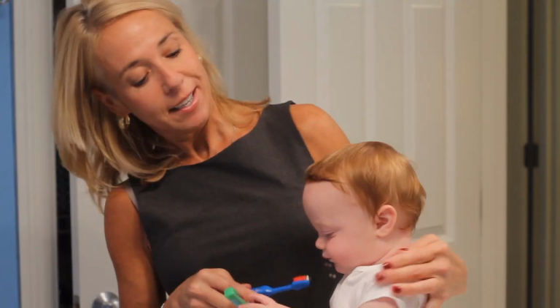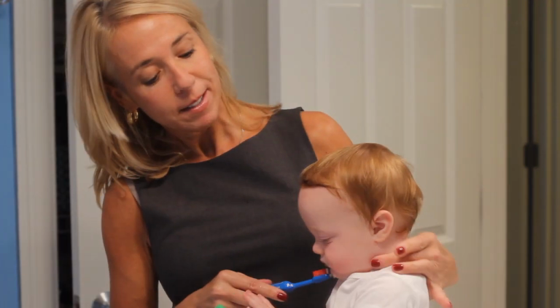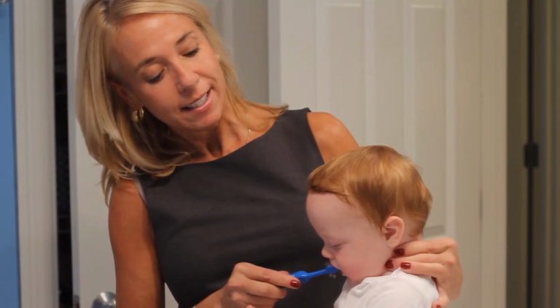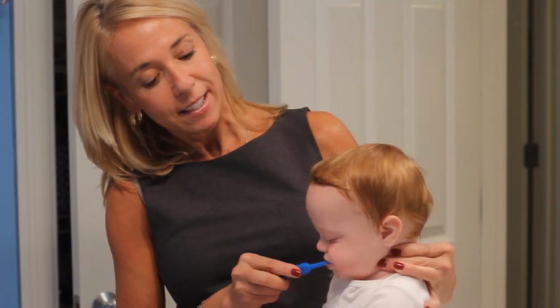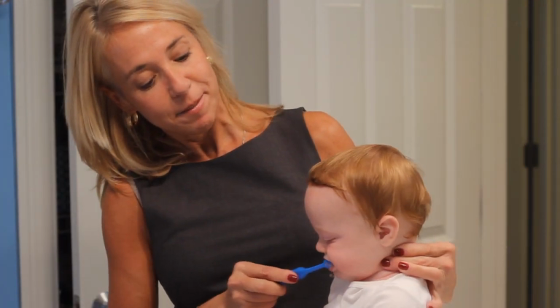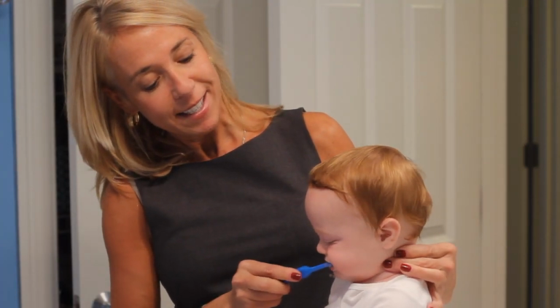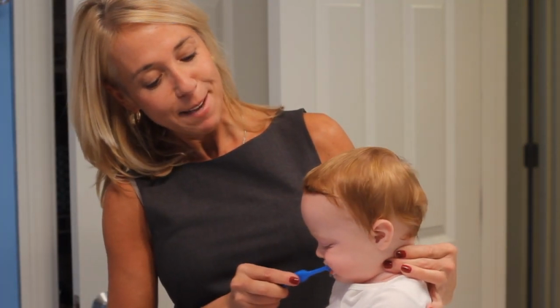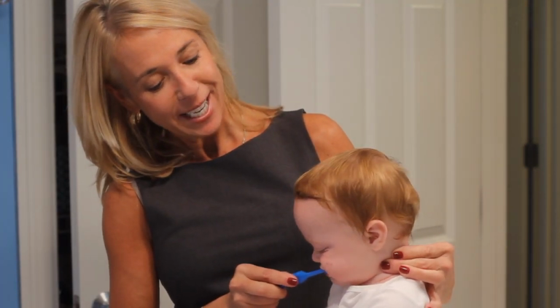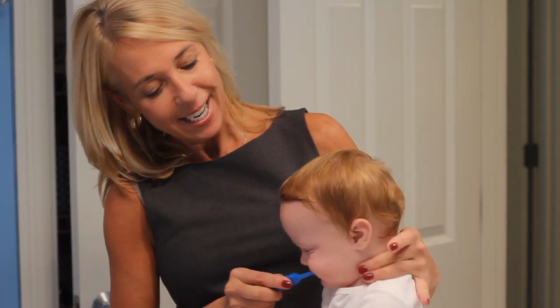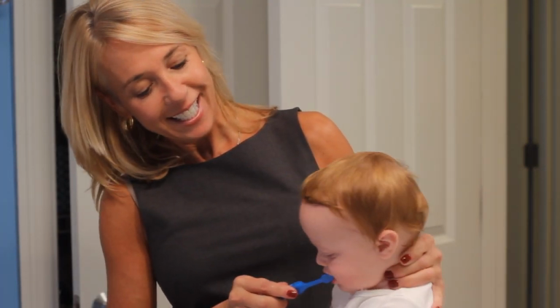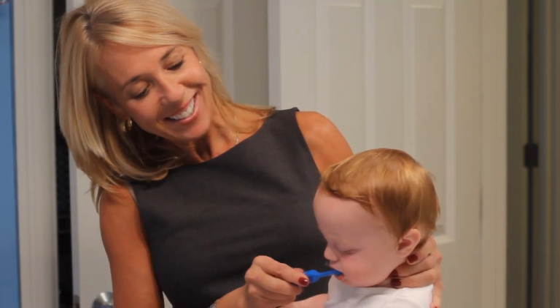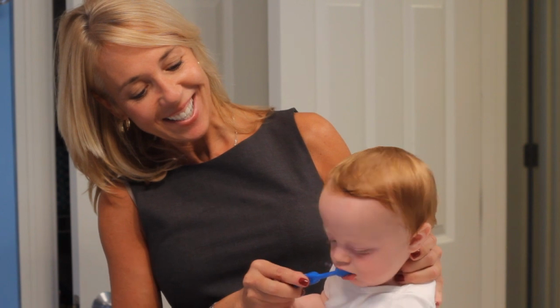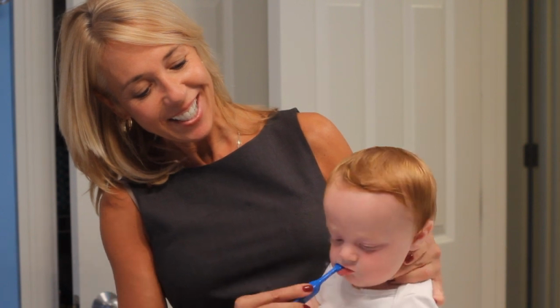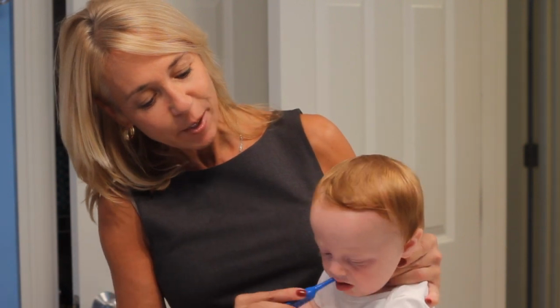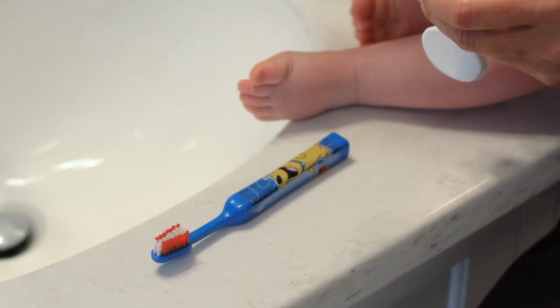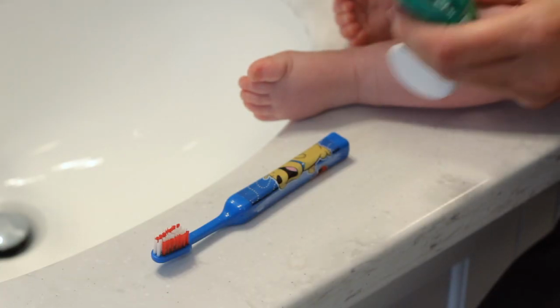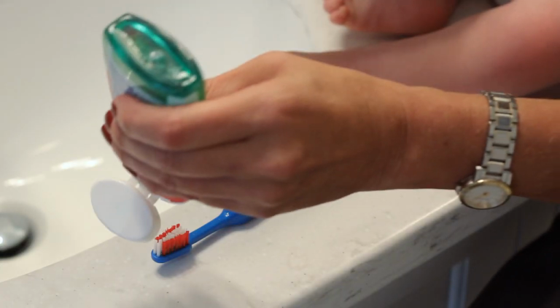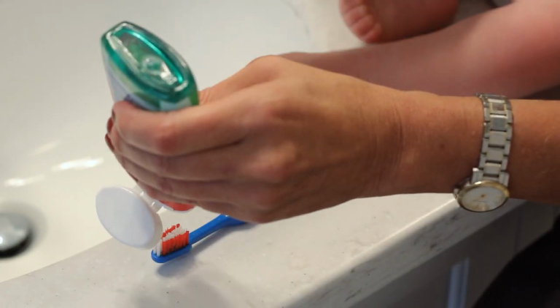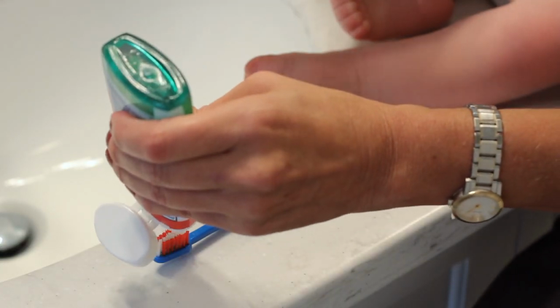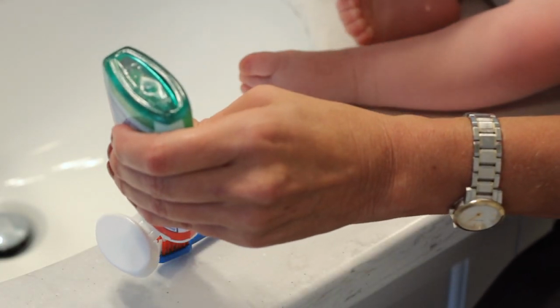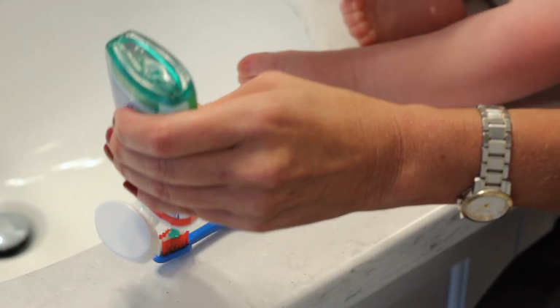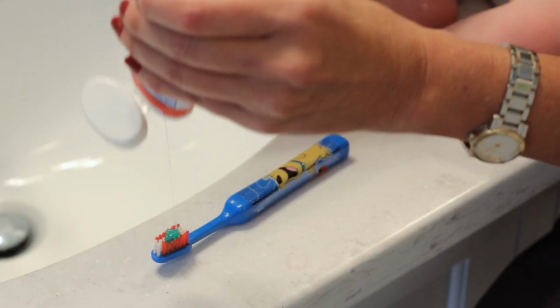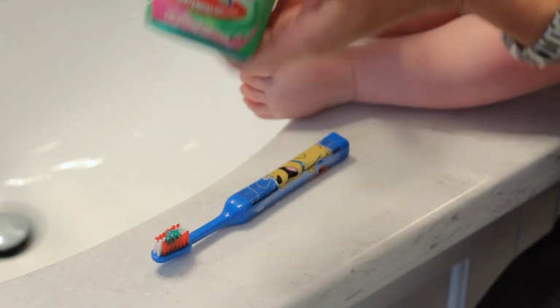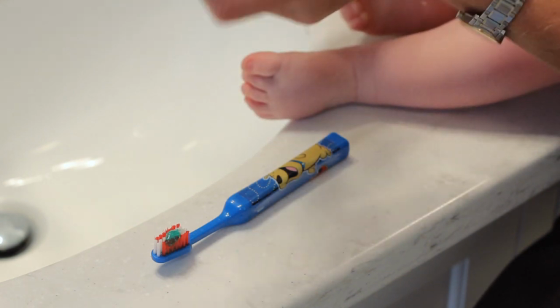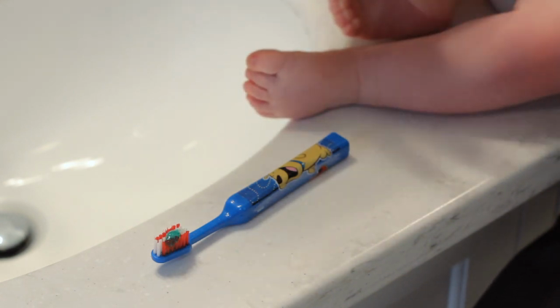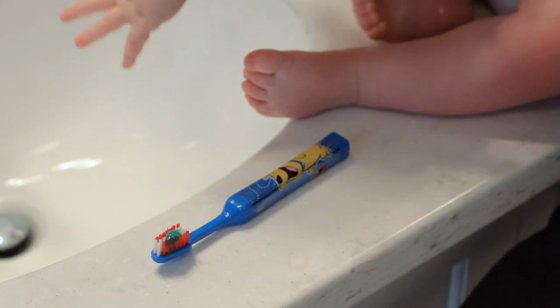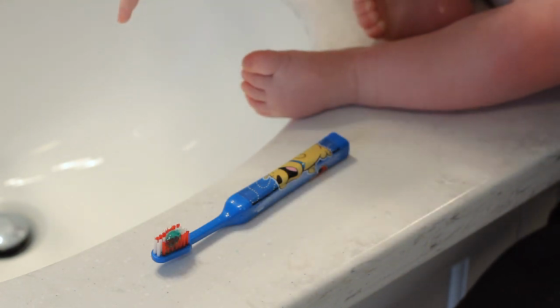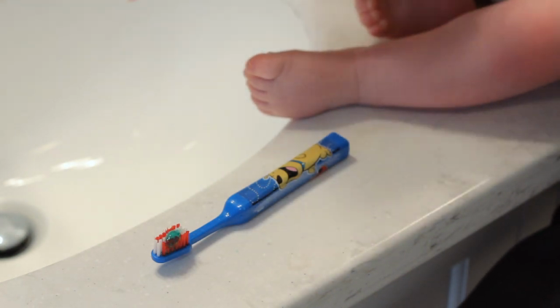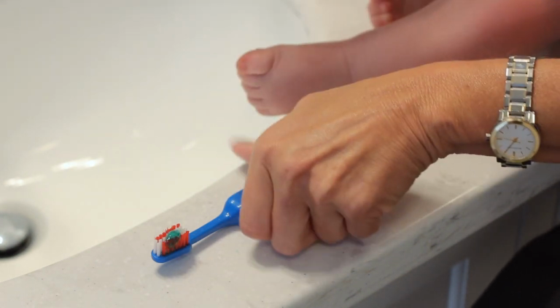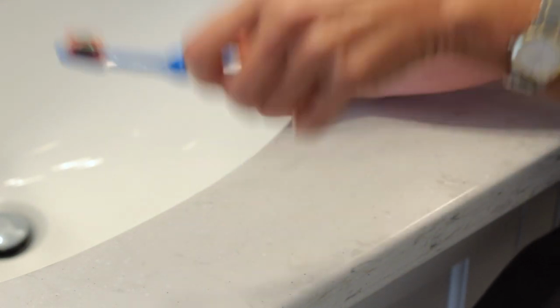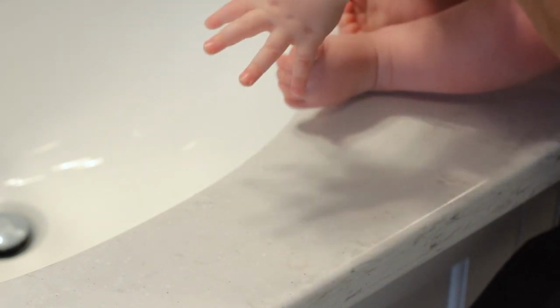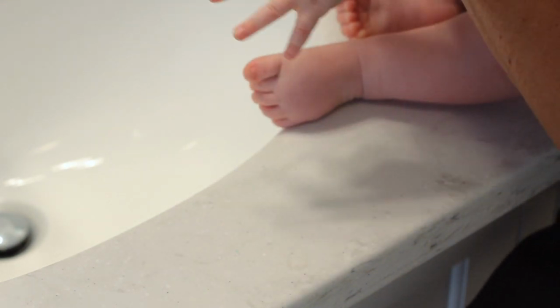Once your baby's teeth start to appear, it's important that you brush or wash your baby's teeth at least two or three times a week. You can use either an infant or baby small toothbrush or even a spin brush at this point. Whether or not to use toothpaste is optional.